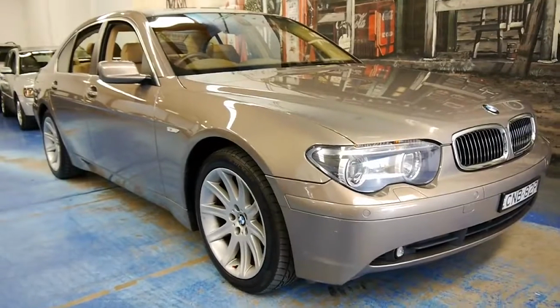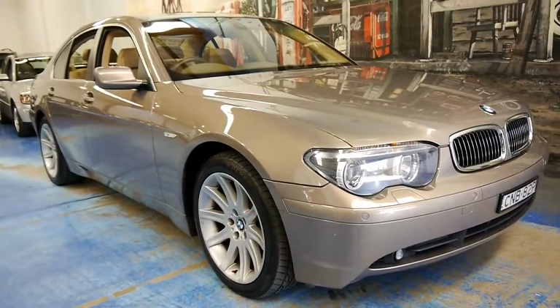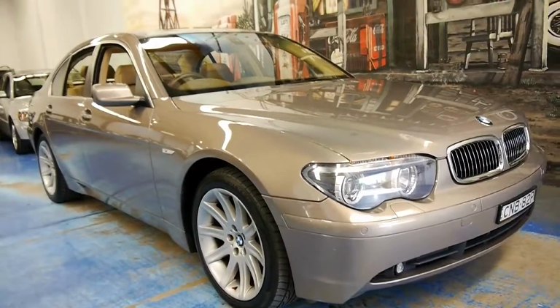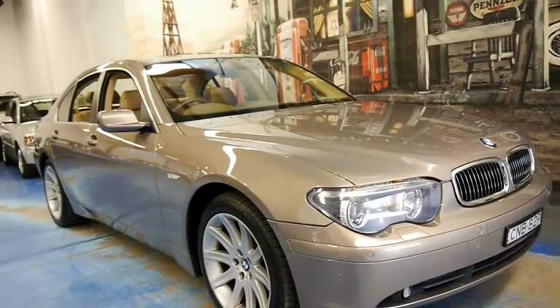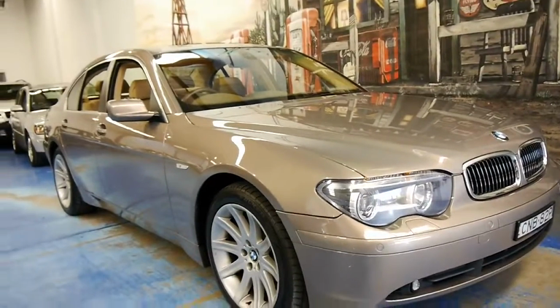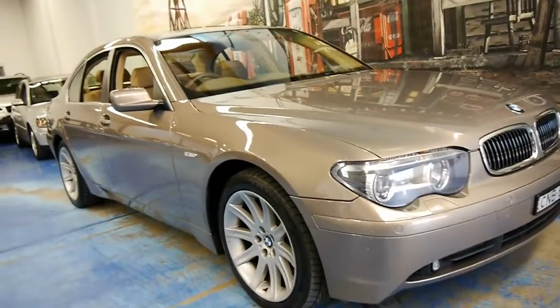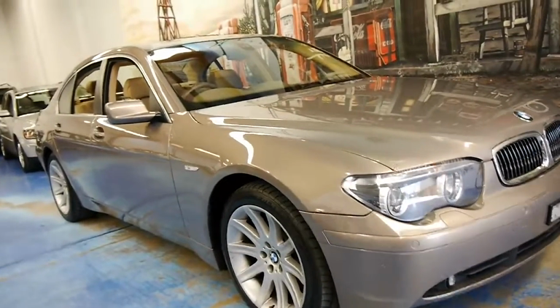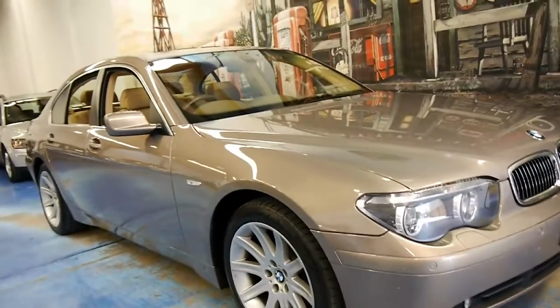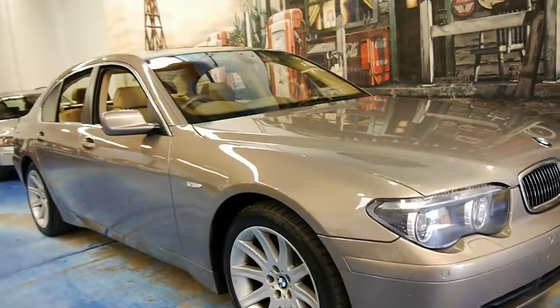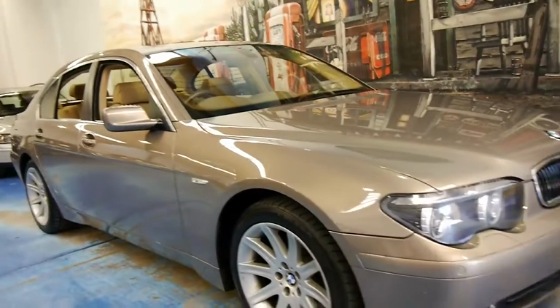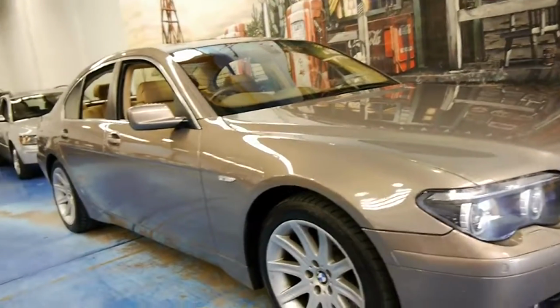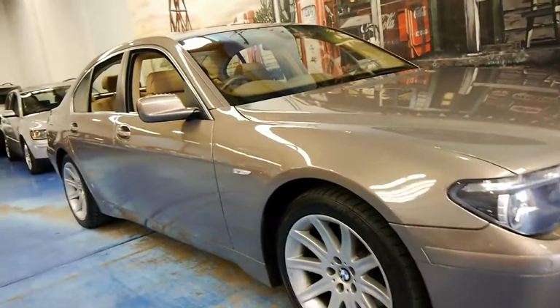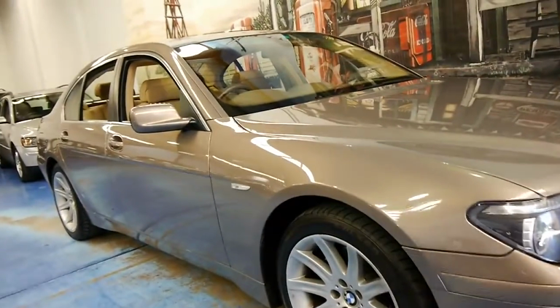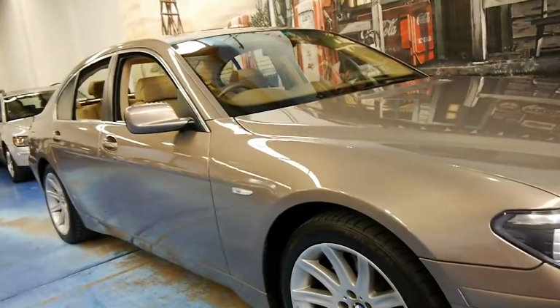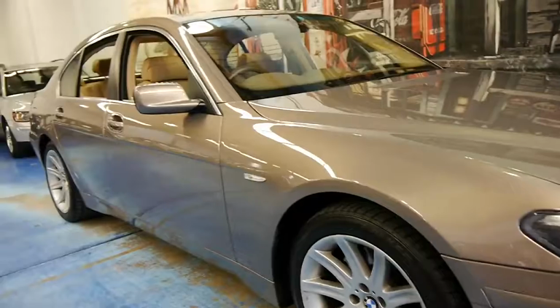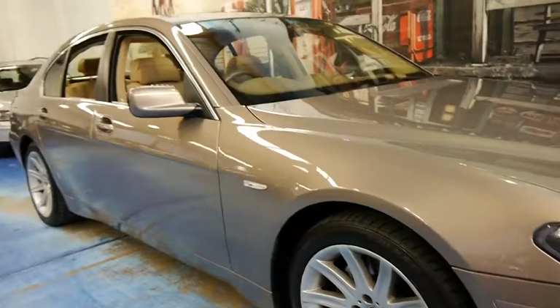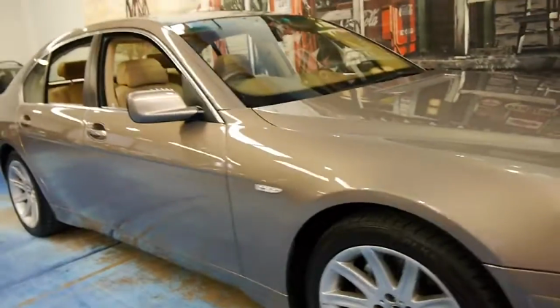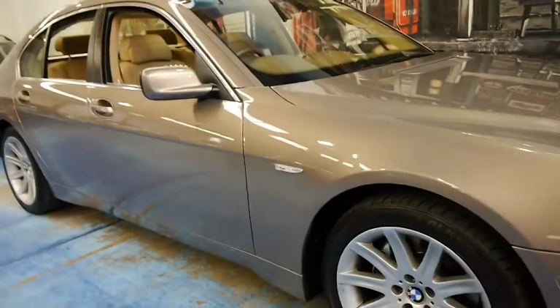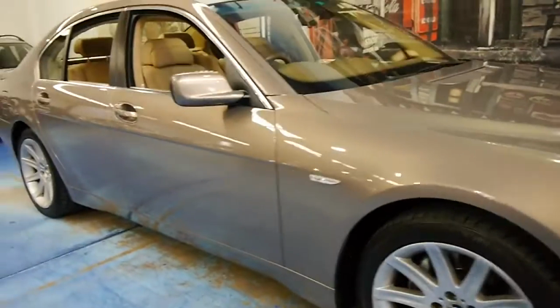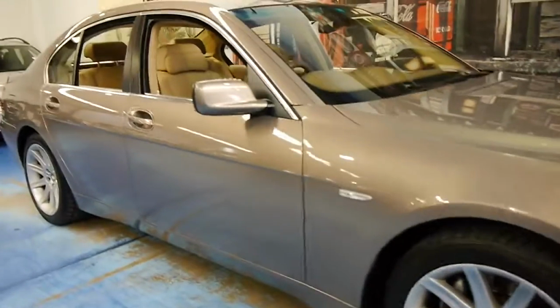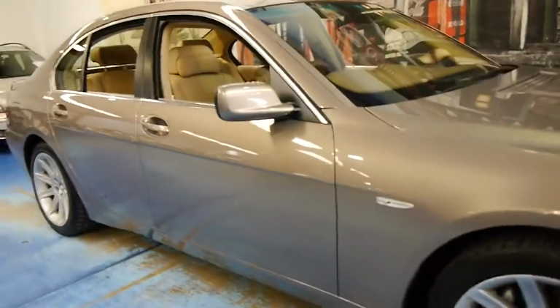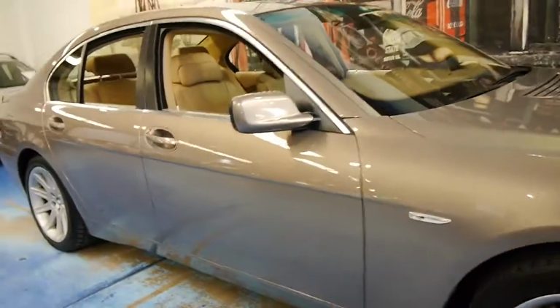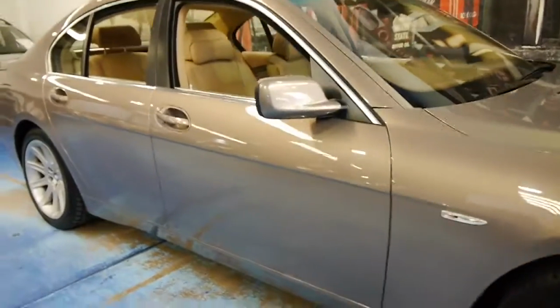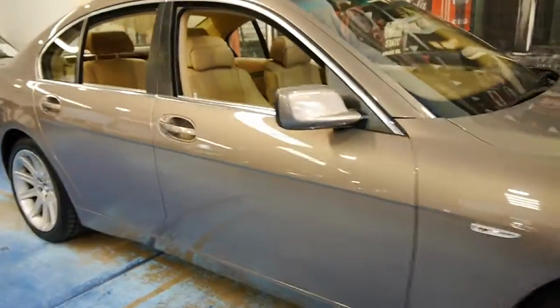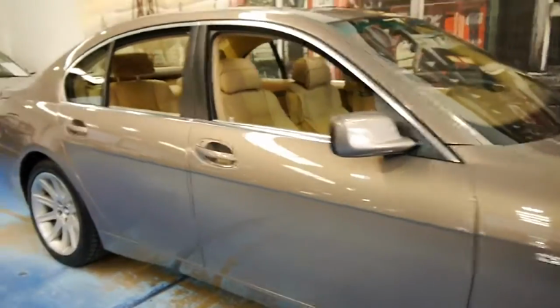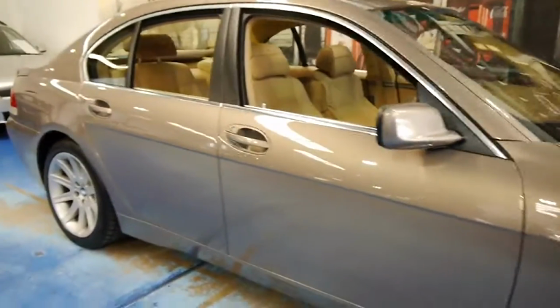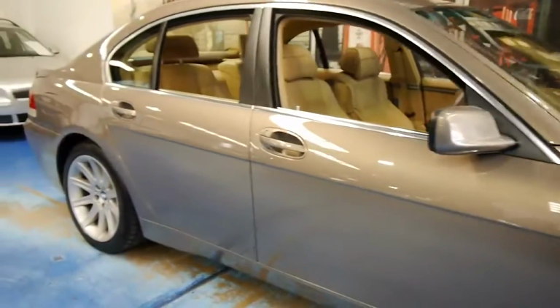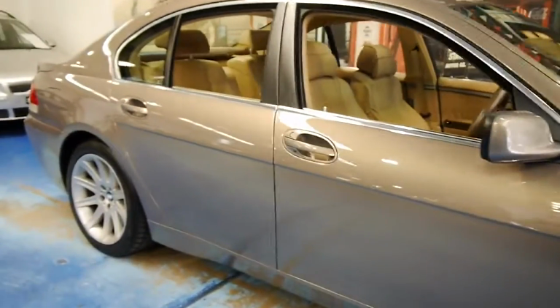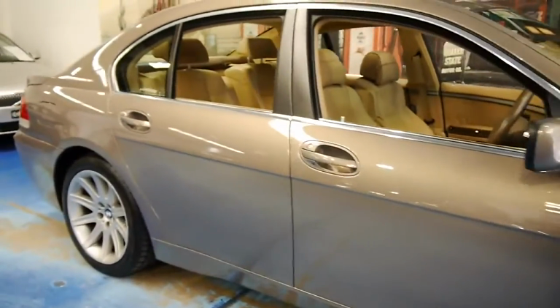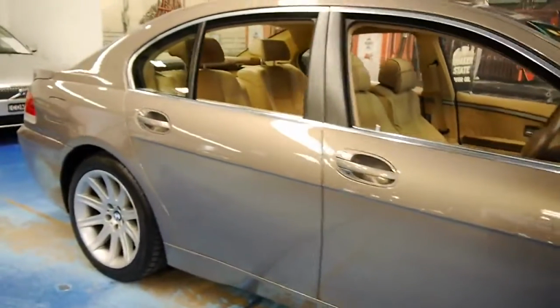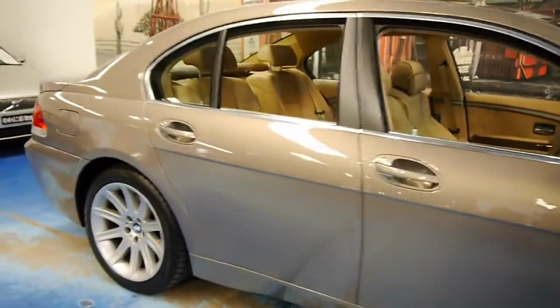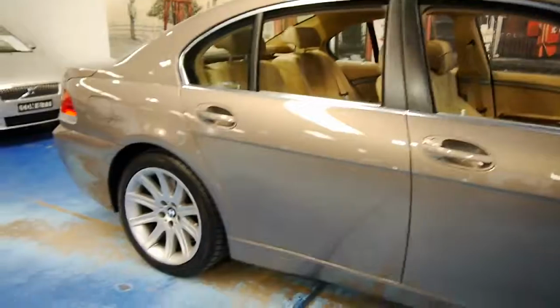Welcome to the Old Timer Centre. My name is Philip Tarrant and today we have for you a 2004 BMW 745i.